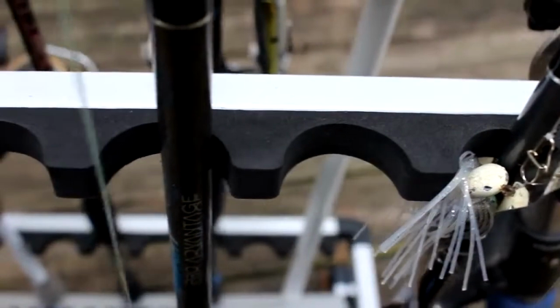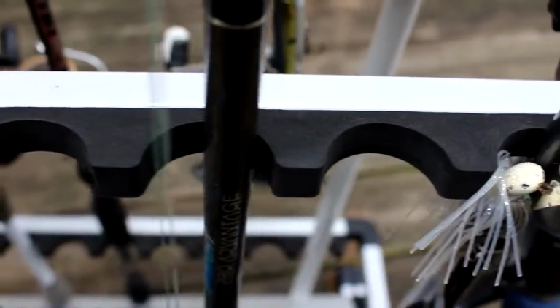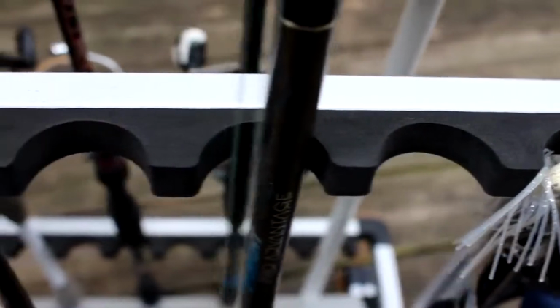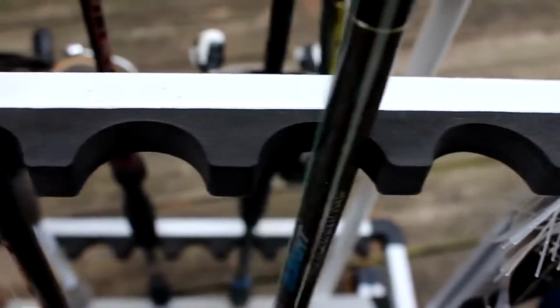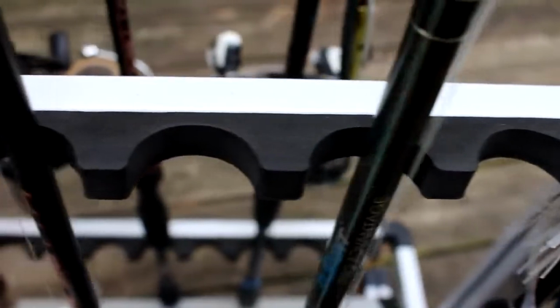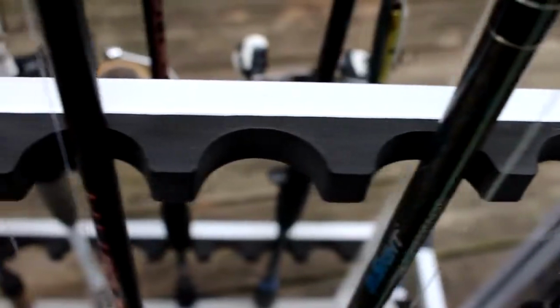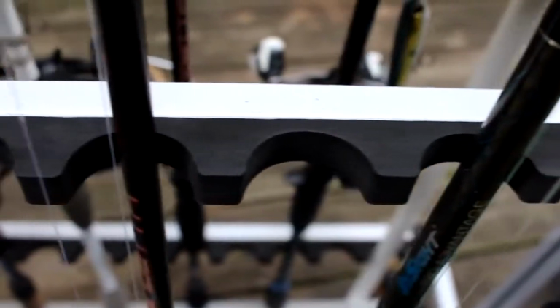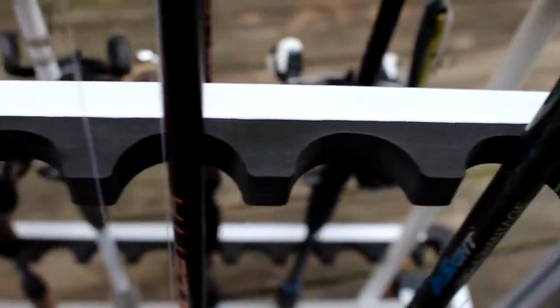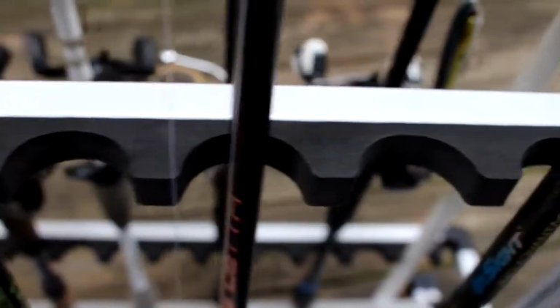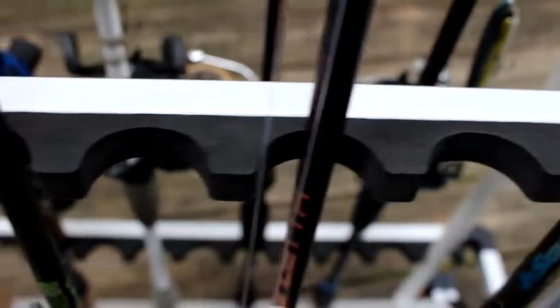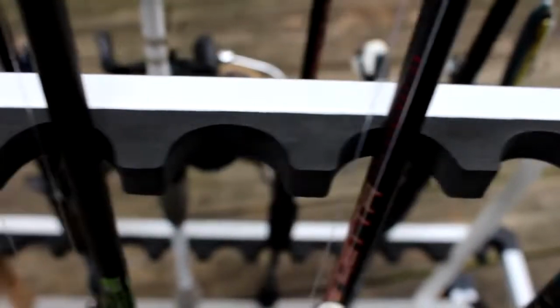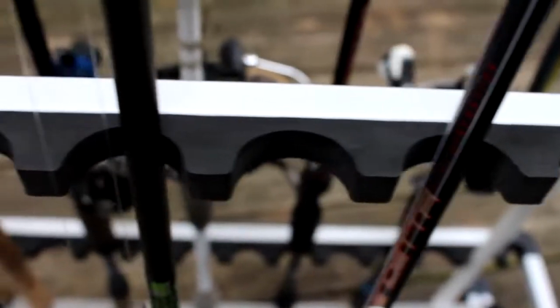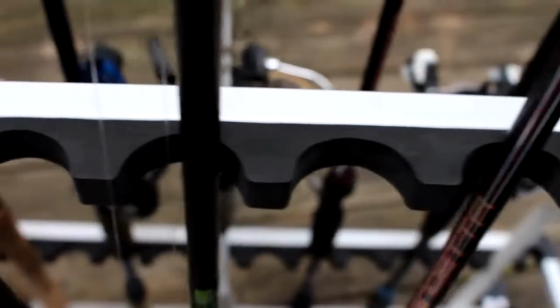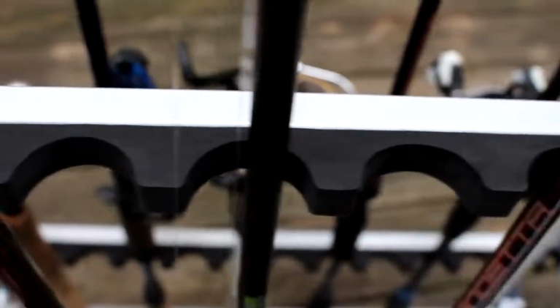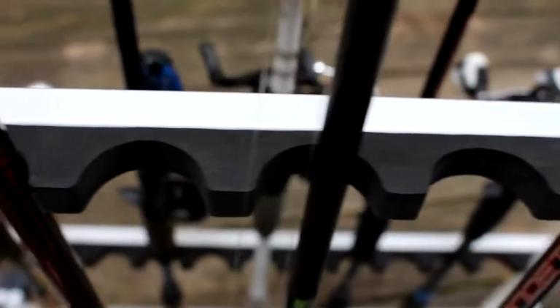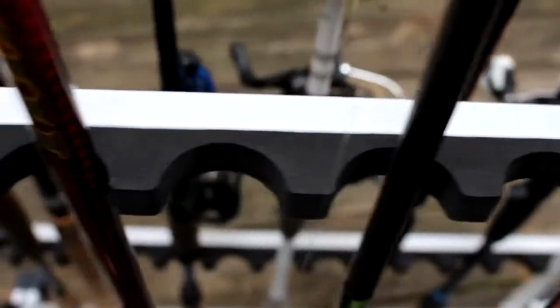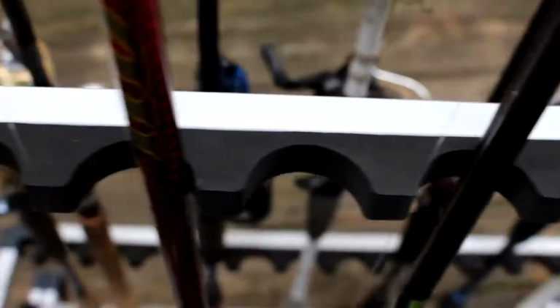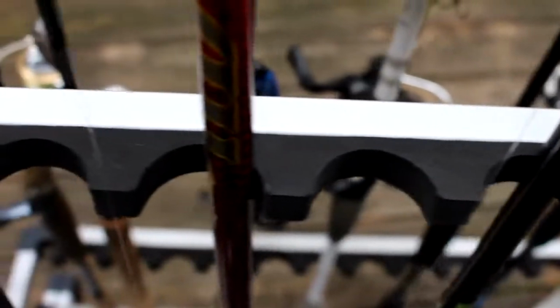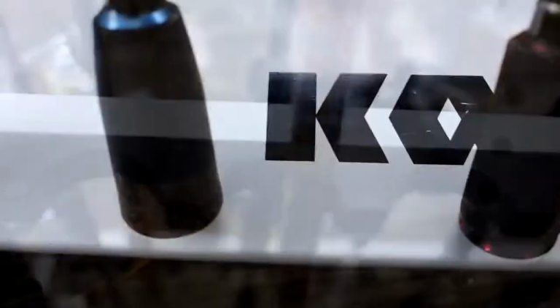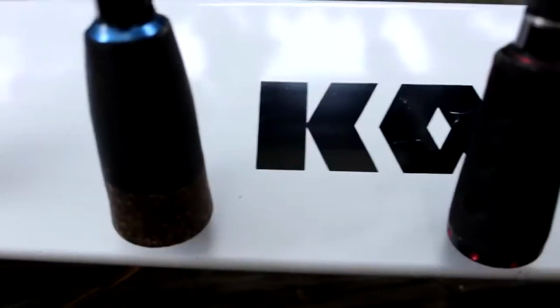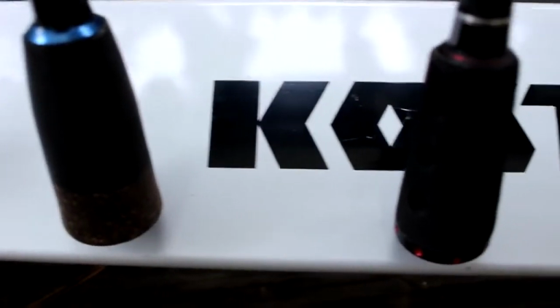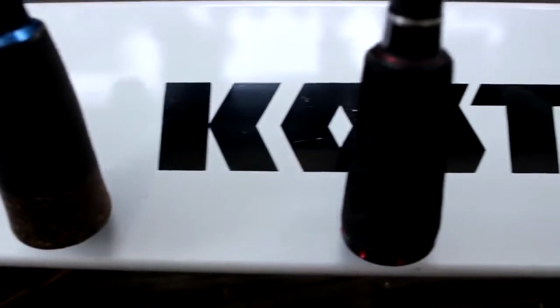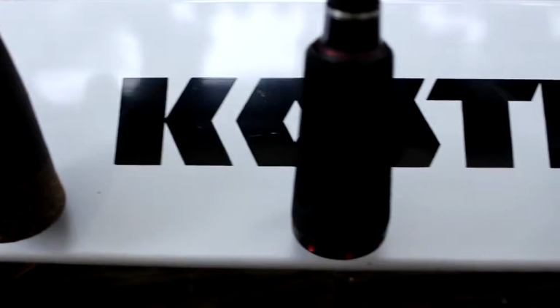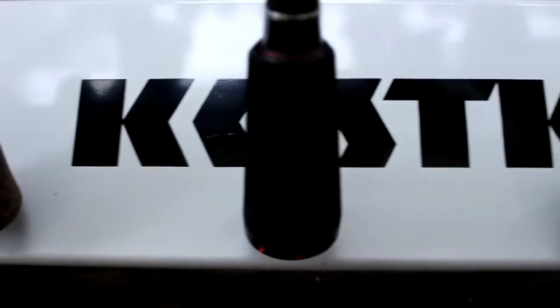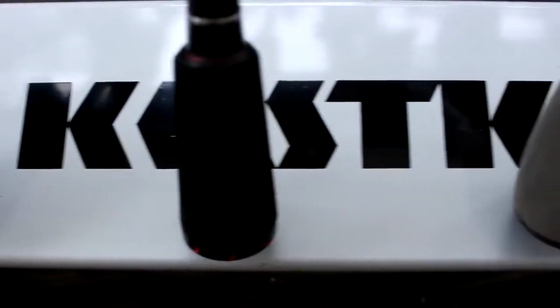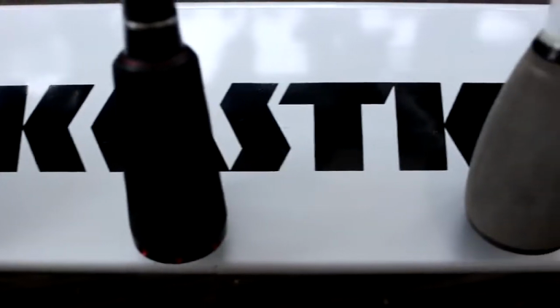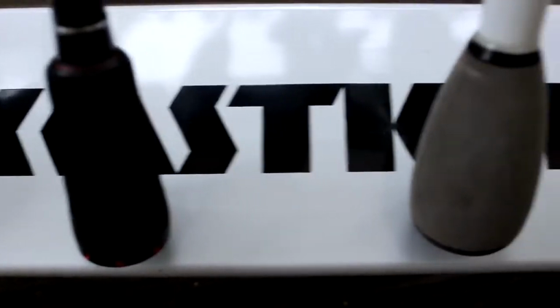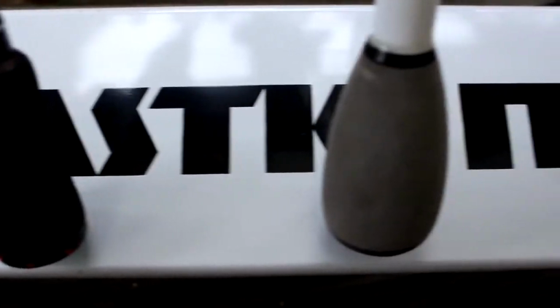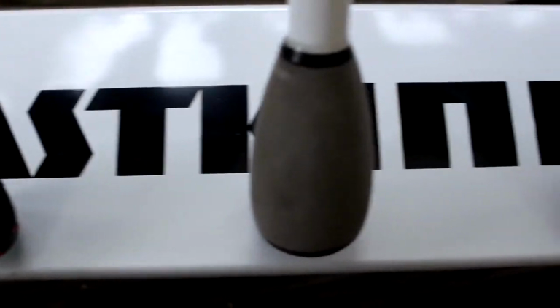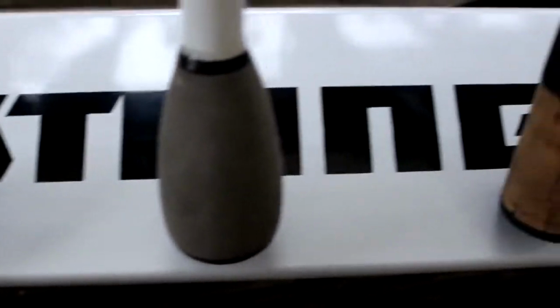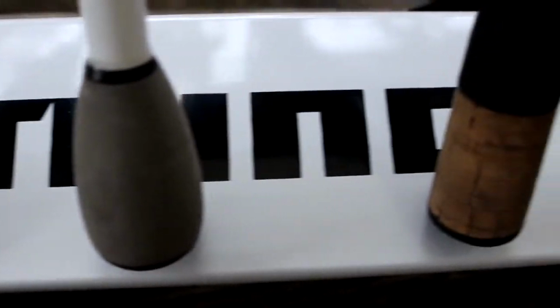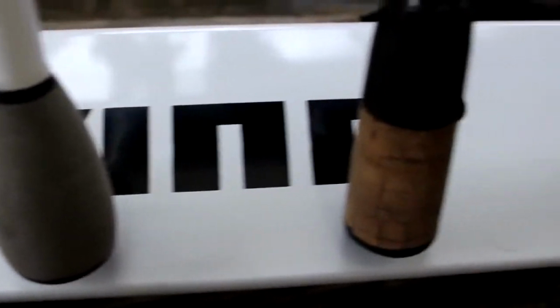As you can see, it has this EVA foam type material which is not going to scratch your rods. It'll keep them protected and it keeps them sturdy. And the base — no matter what size butt you have on your rod — it'll accommodate that too.